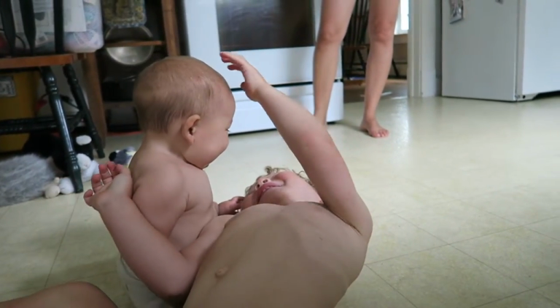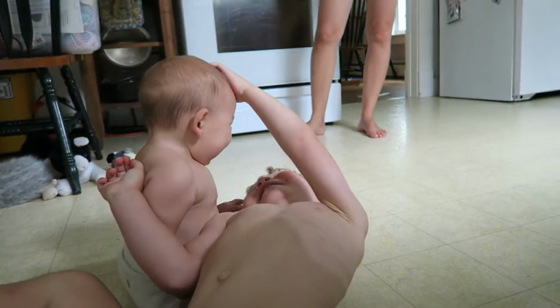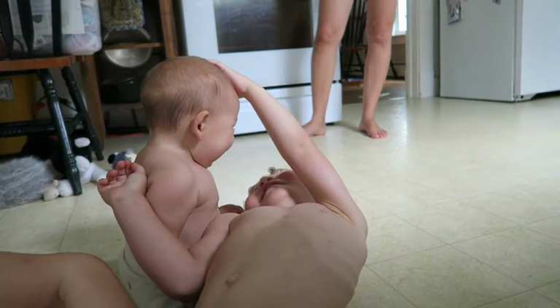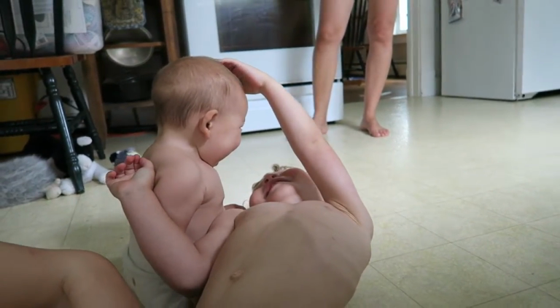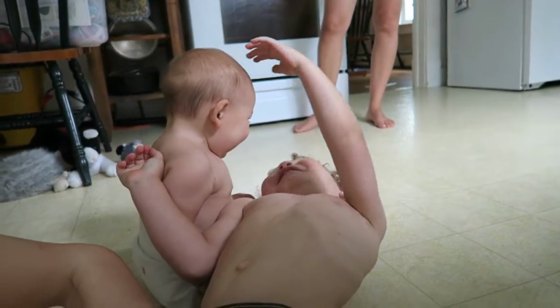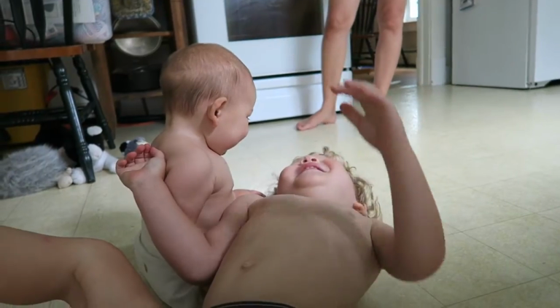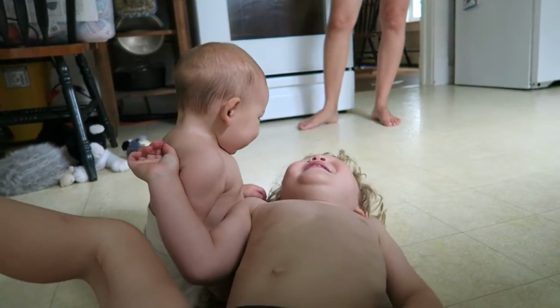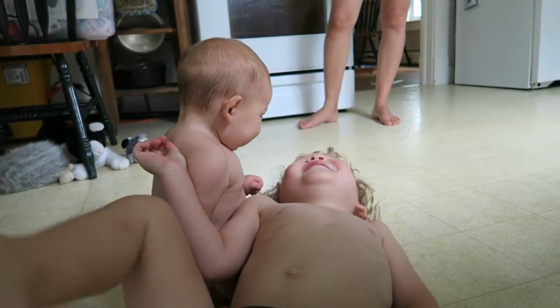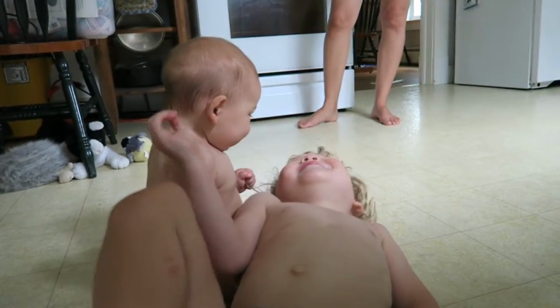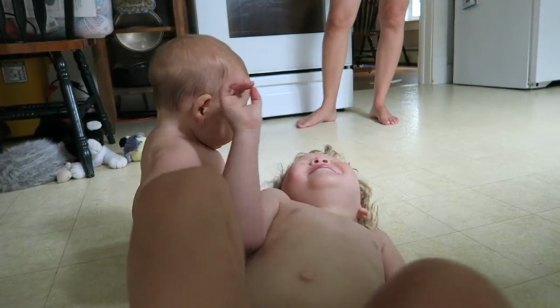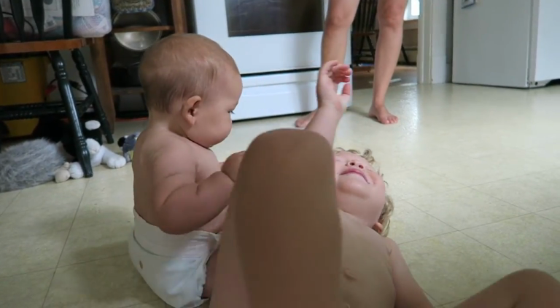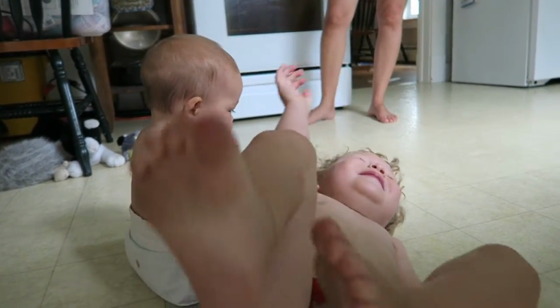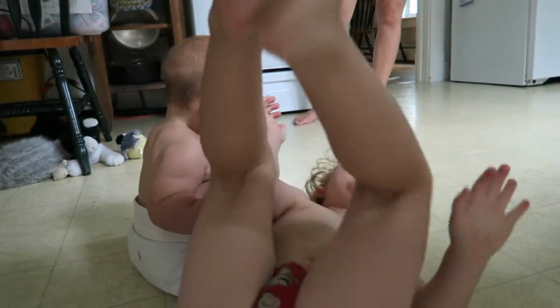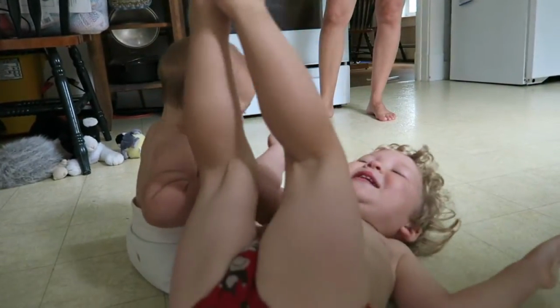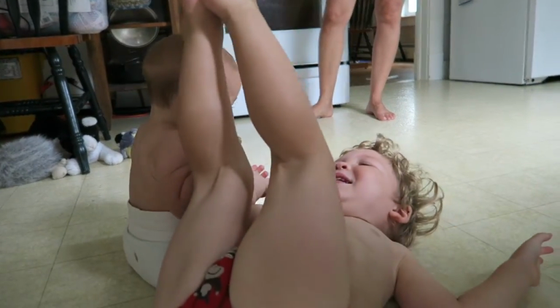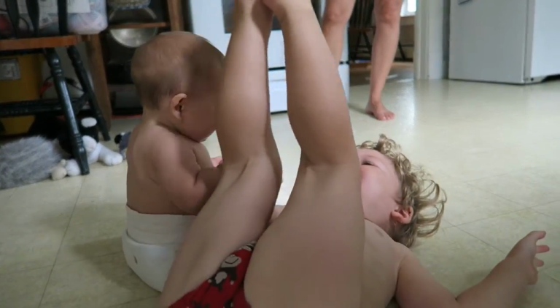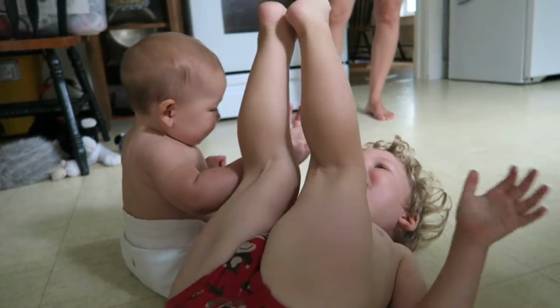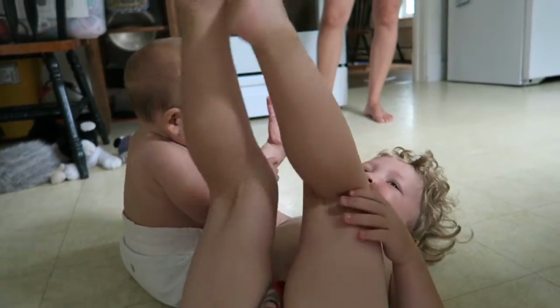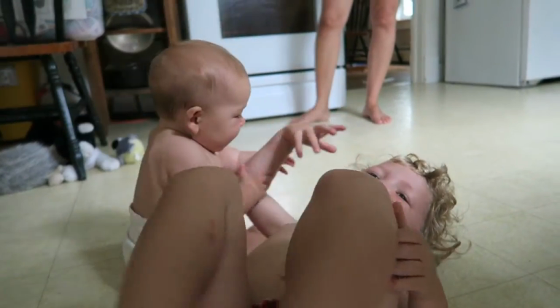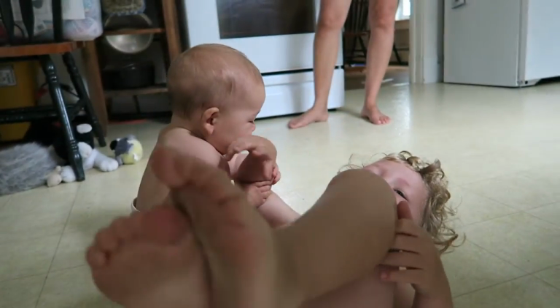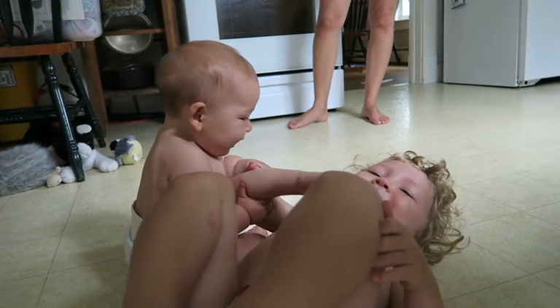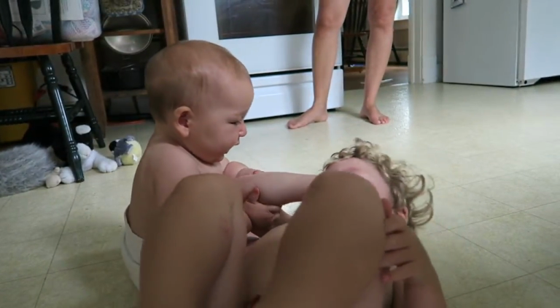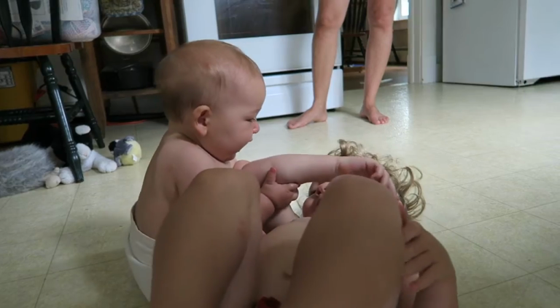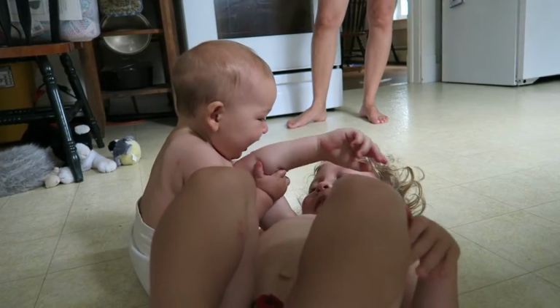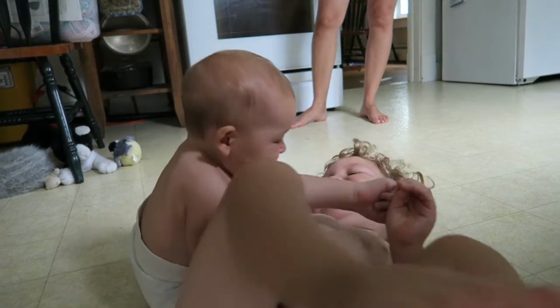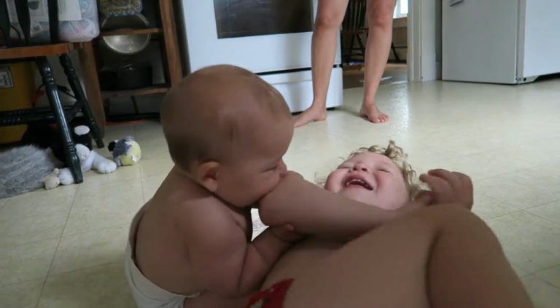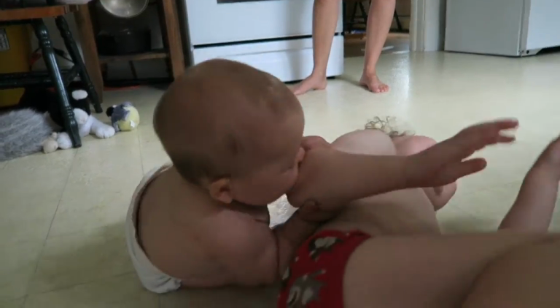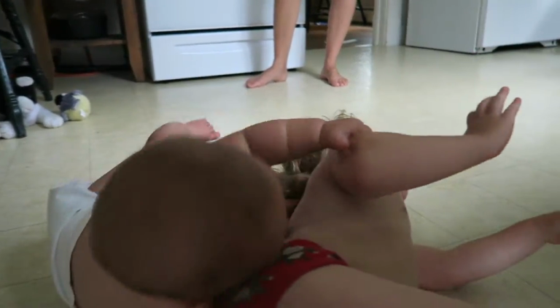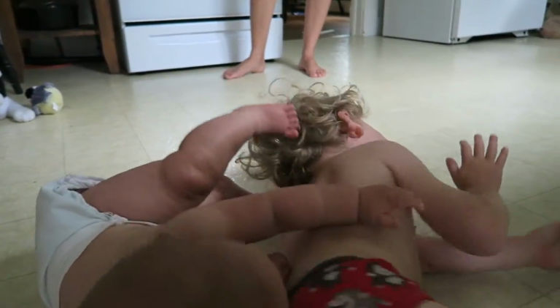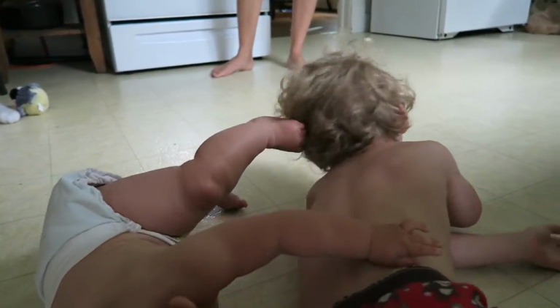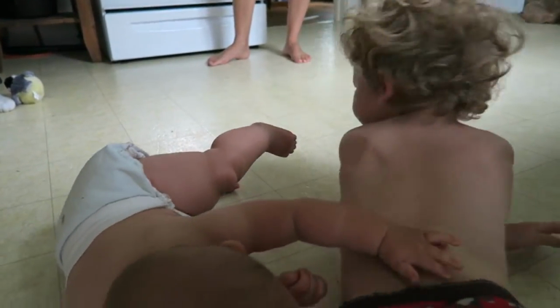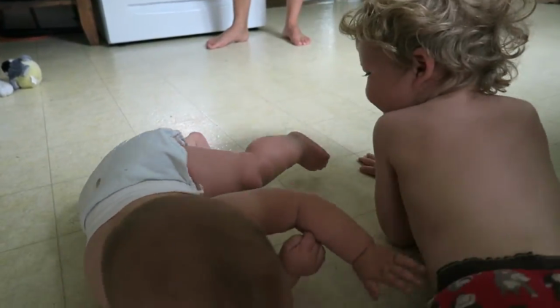Gentle, gentle. That's very nice. Very nice. Just don't knock her over backwards. There you go, there you go. Whoa, whoa — enough, enough.